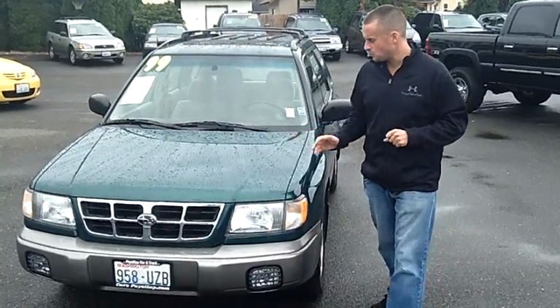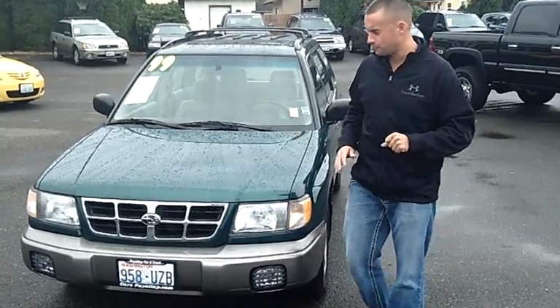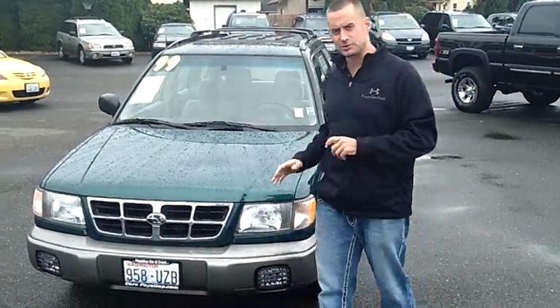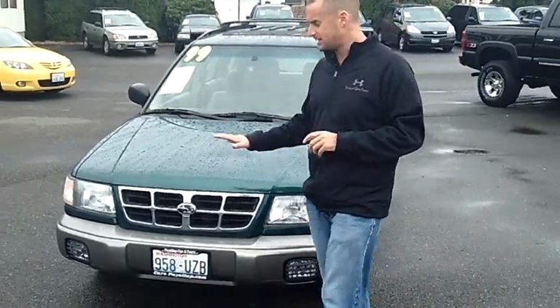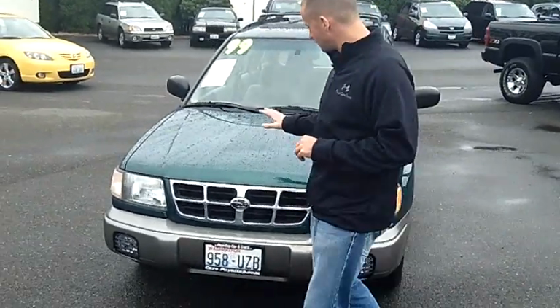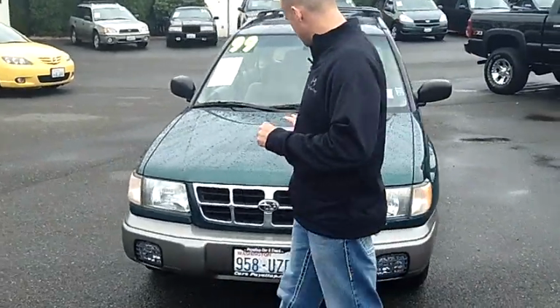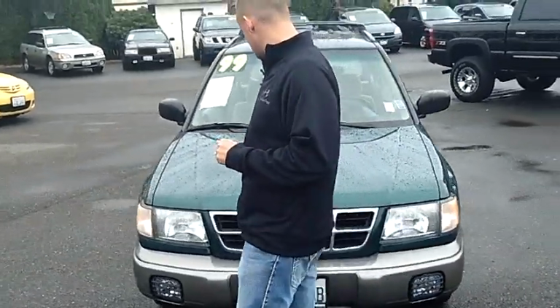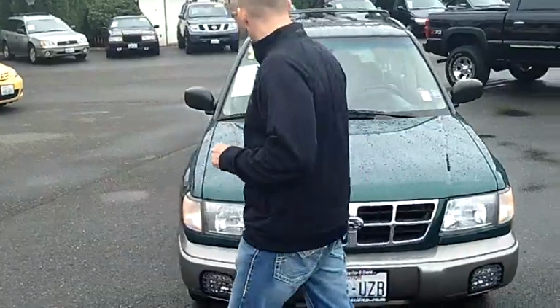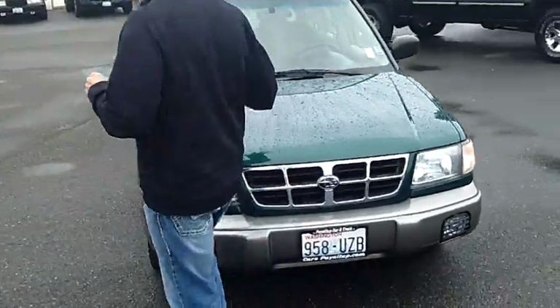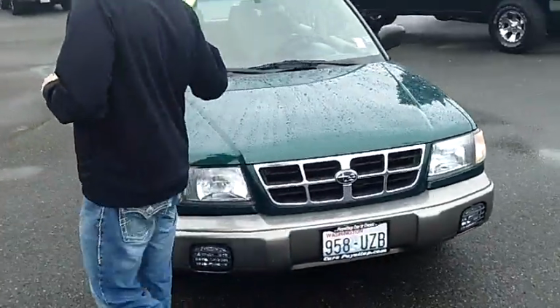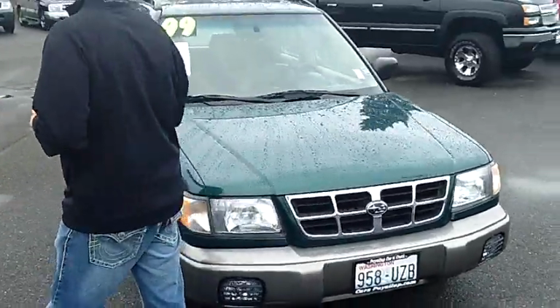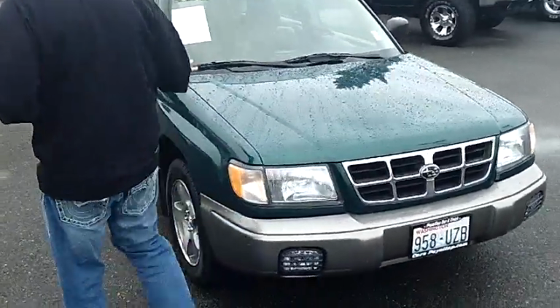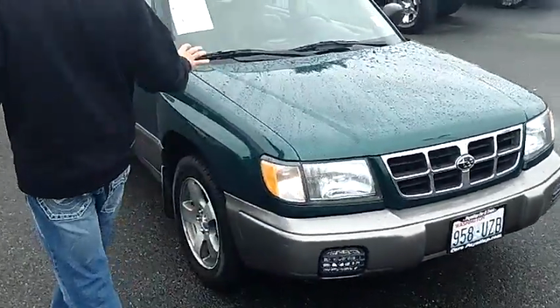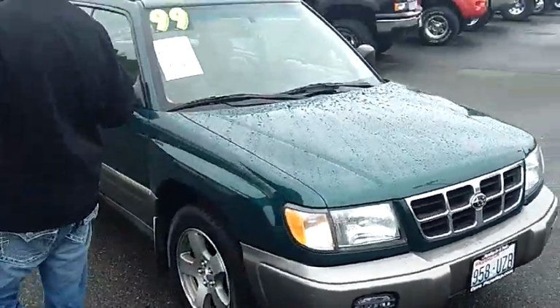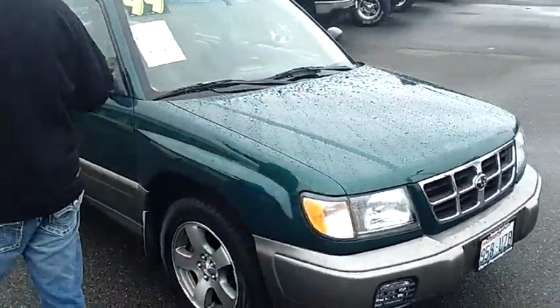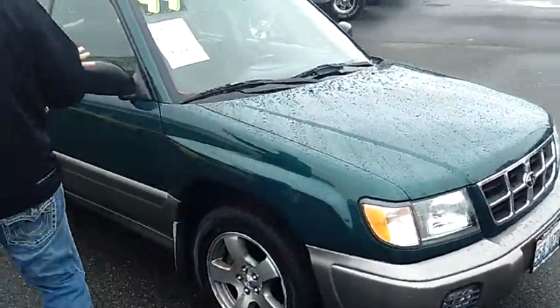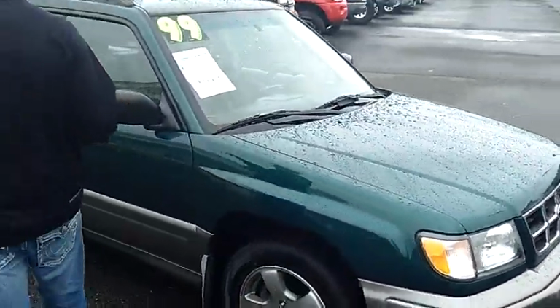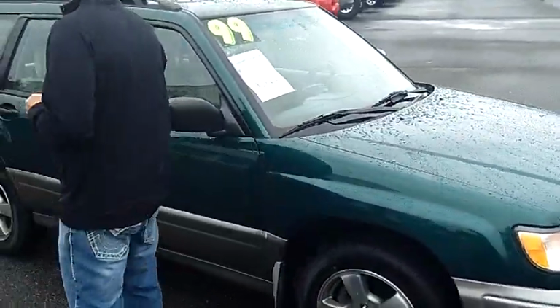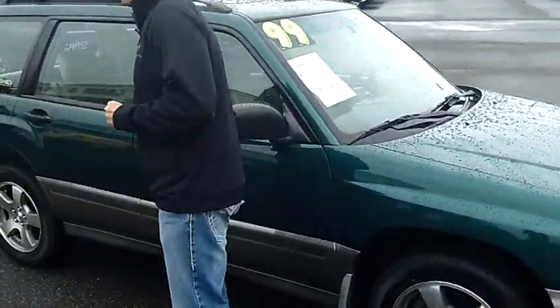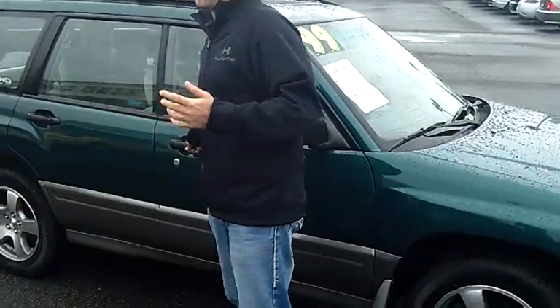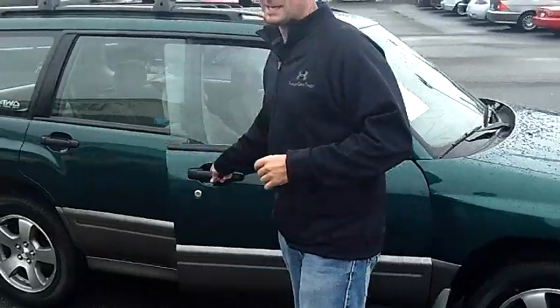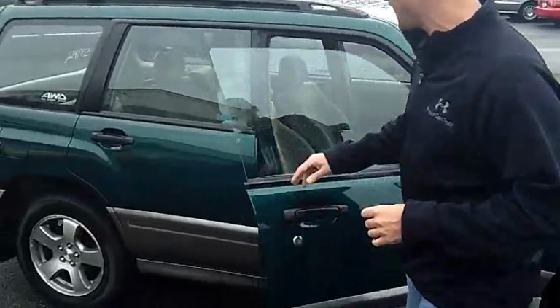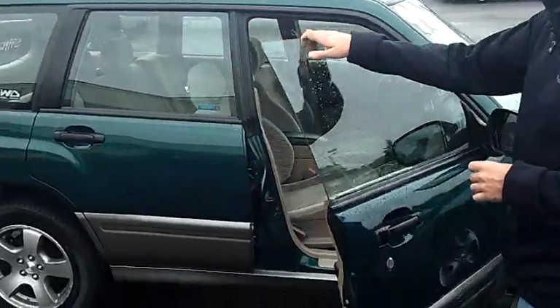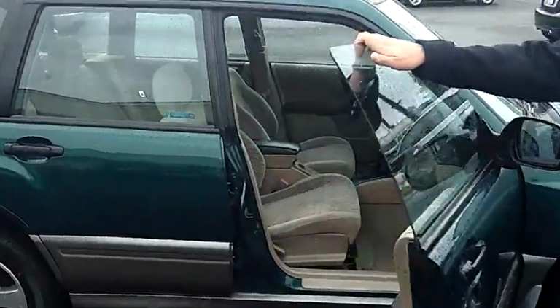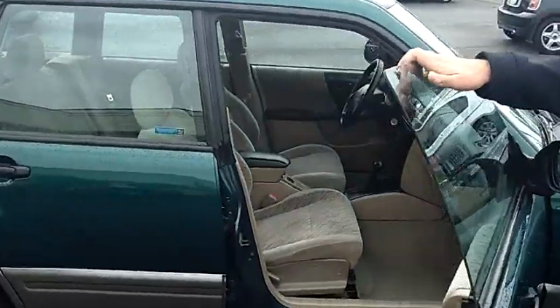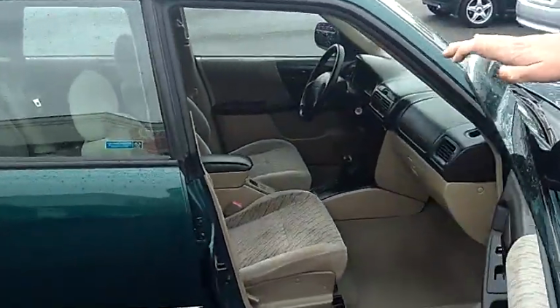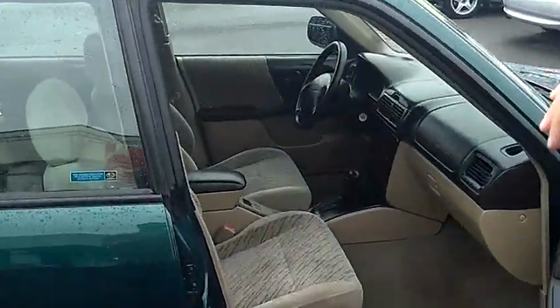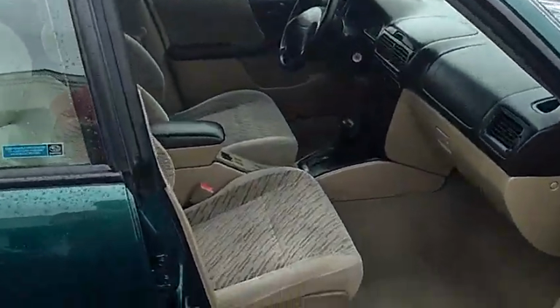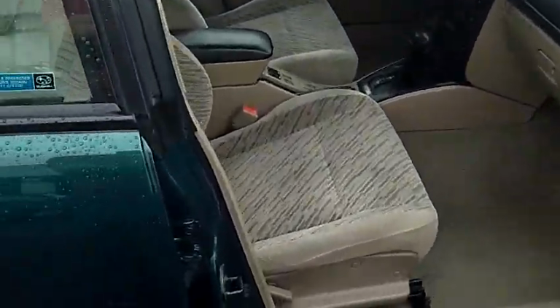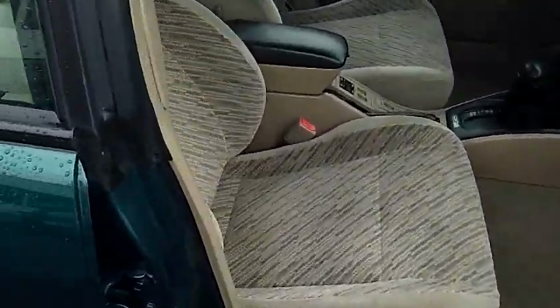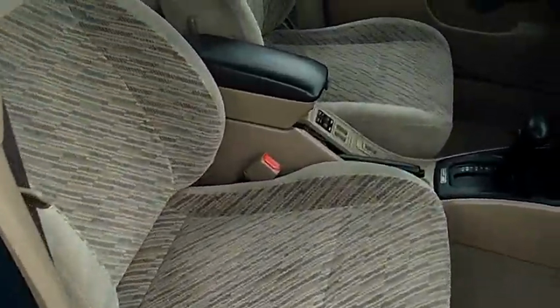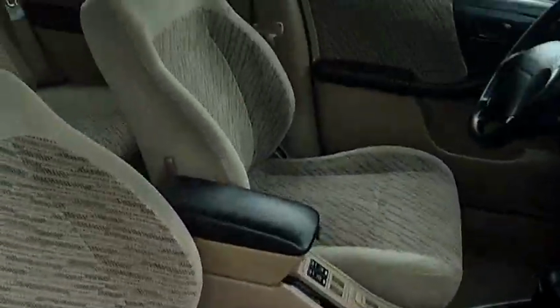As you walk around the Forester here, I'd like you to take notice of the condition of the exterior. Both the paint and the body are in extremely nice condition on this car. For a 1999, you will not find a nicer, cleaner, more mechanically sound Subaru Forester.